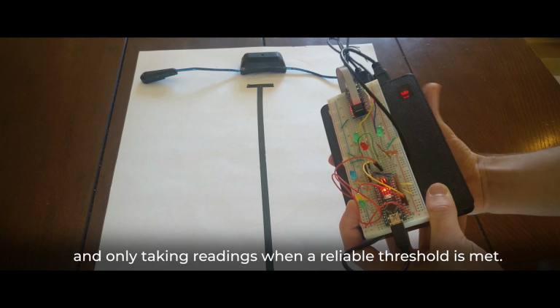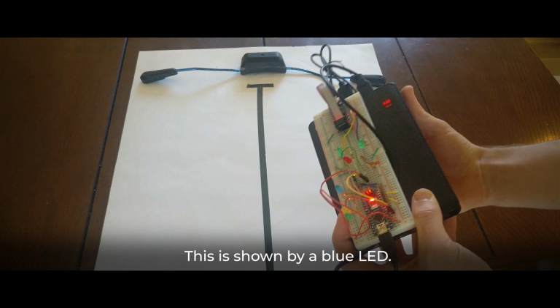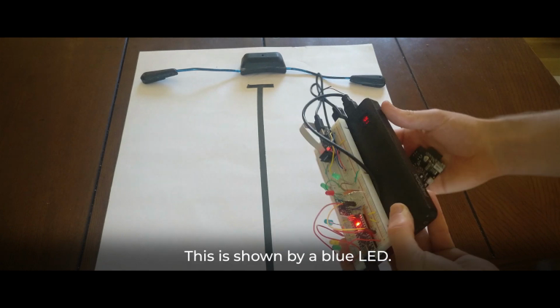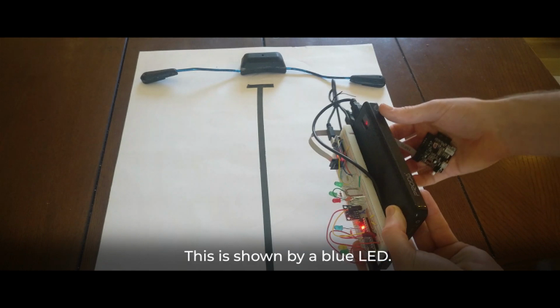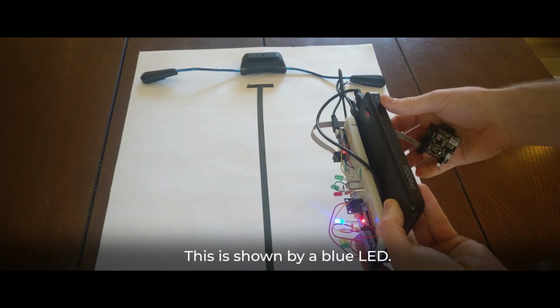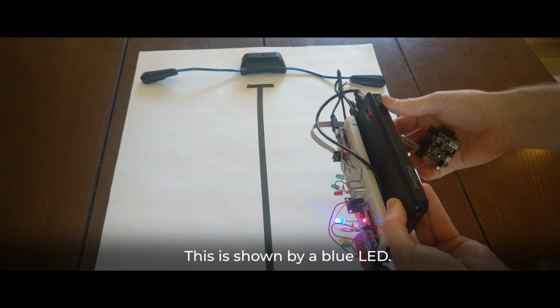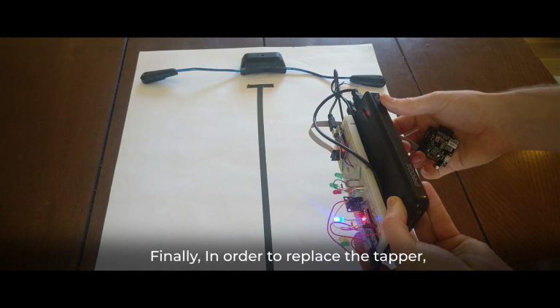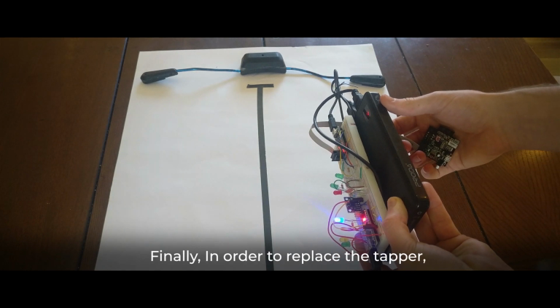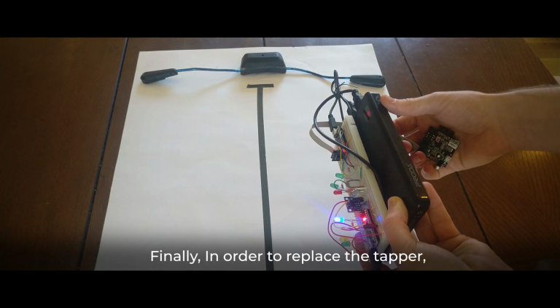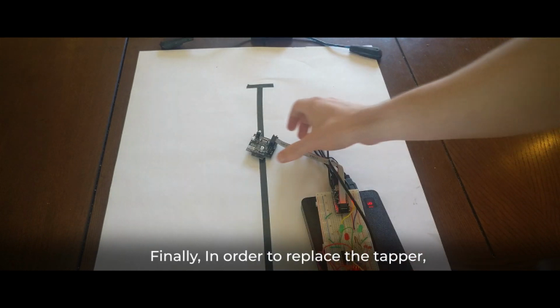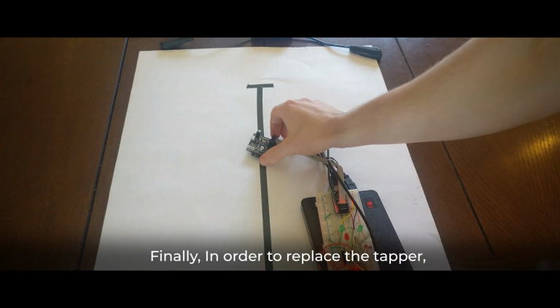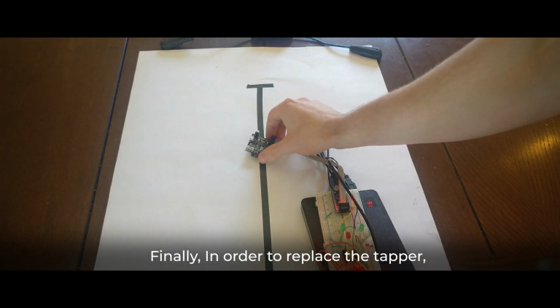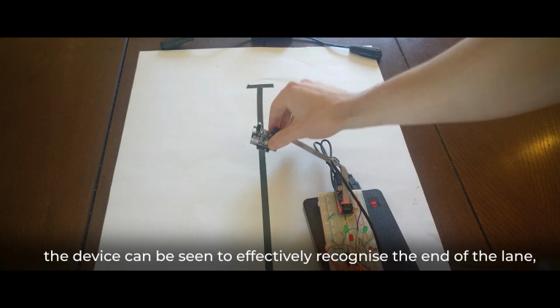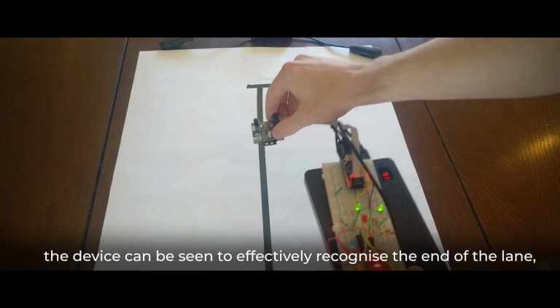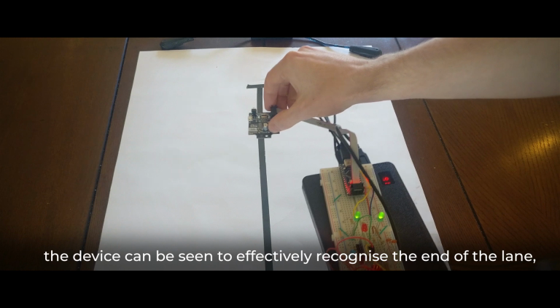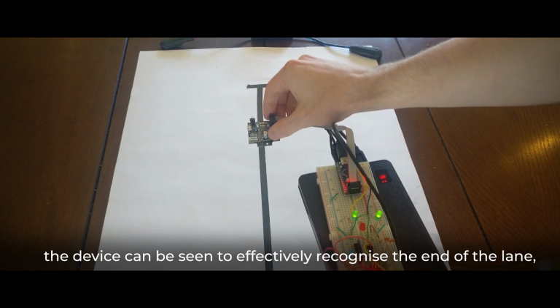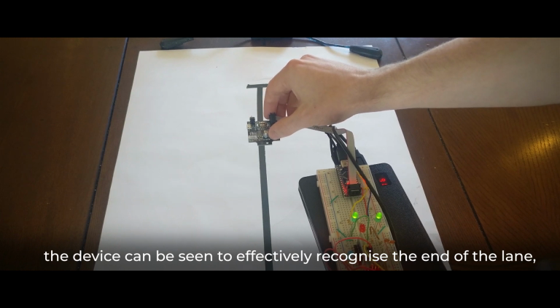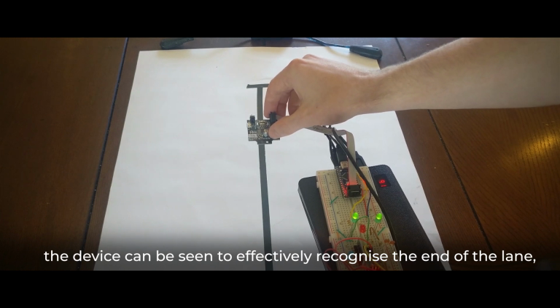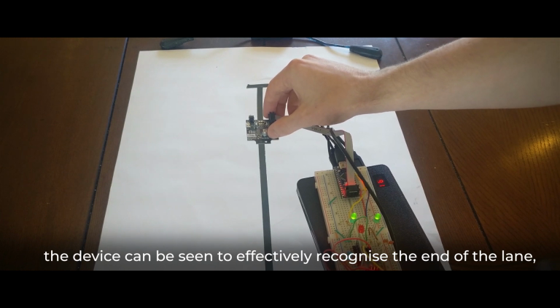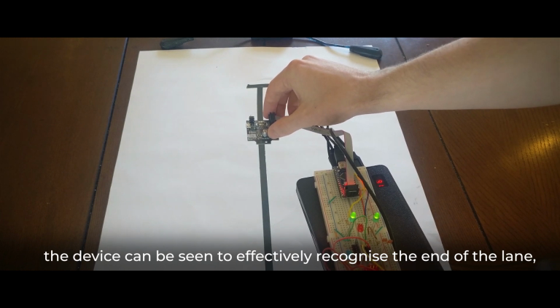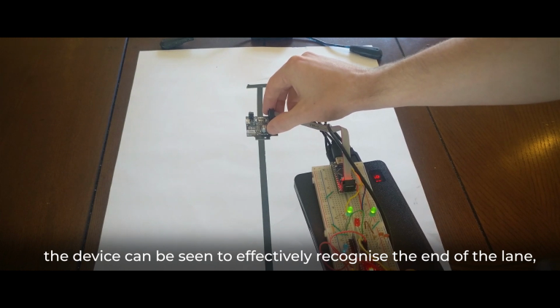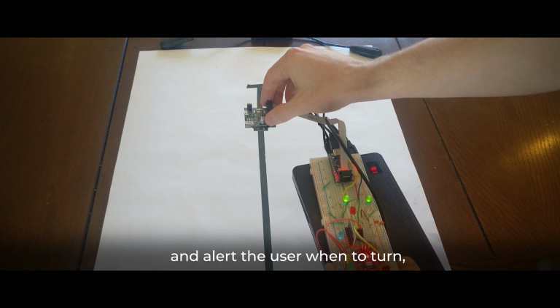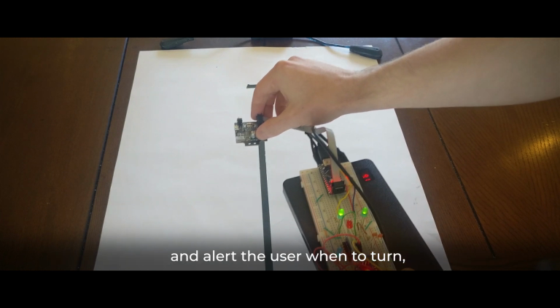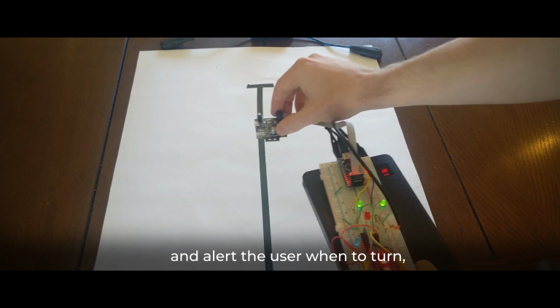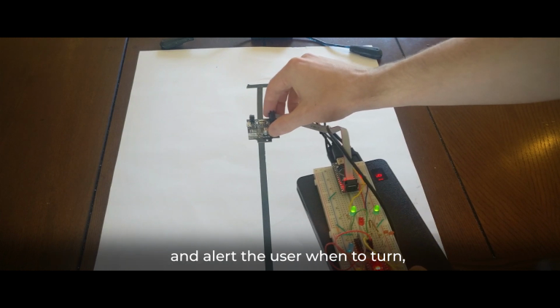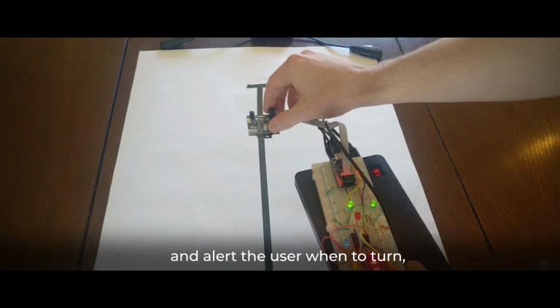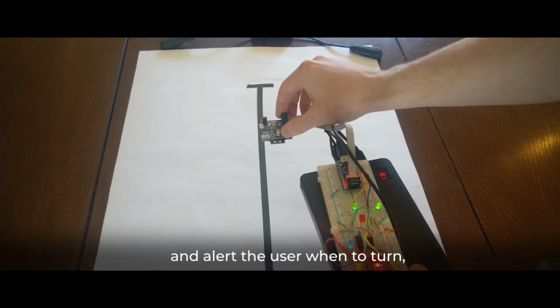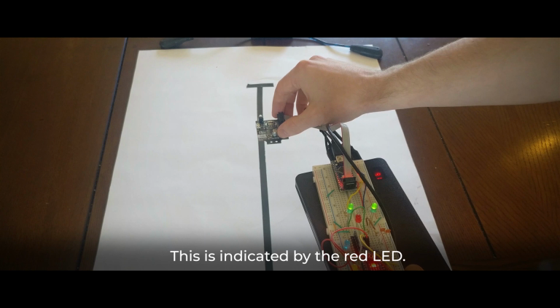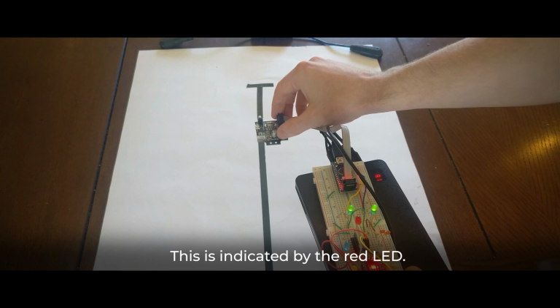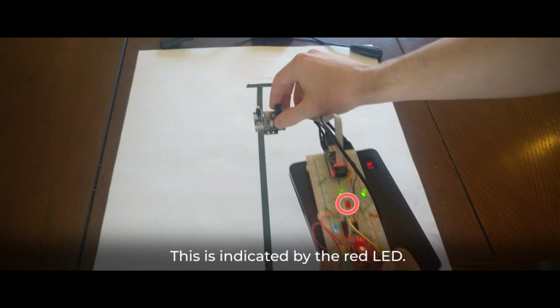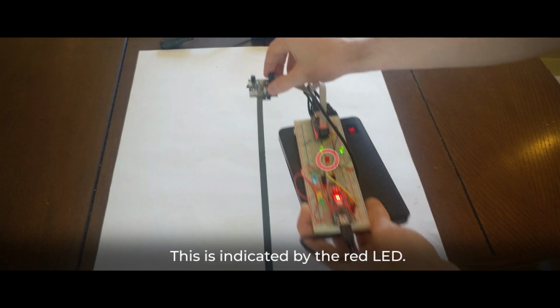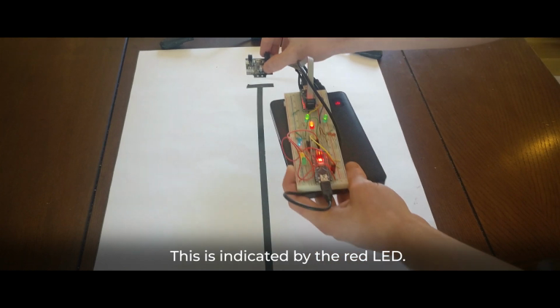This is shown by the blue LED. Finally, in order to replace the tapper, the device can be seen to effectively recognise the ends of the lane and alert the user when to turn. This is indicated by the red LED.